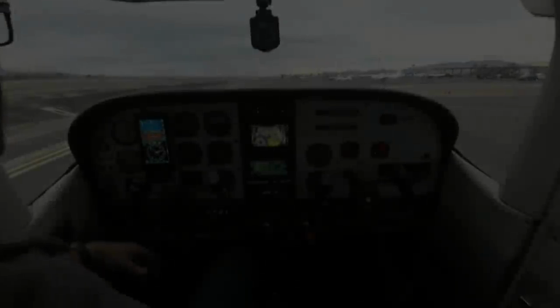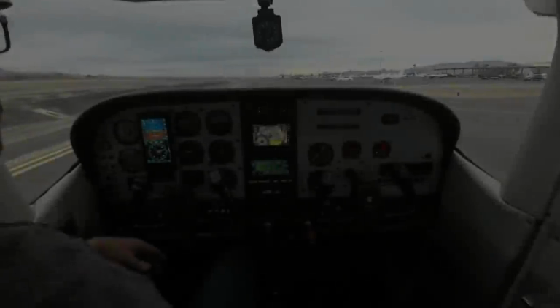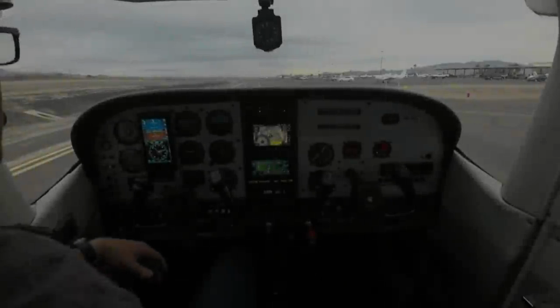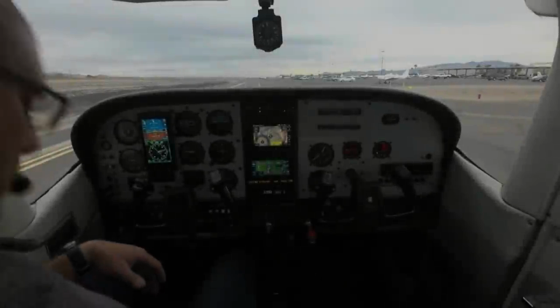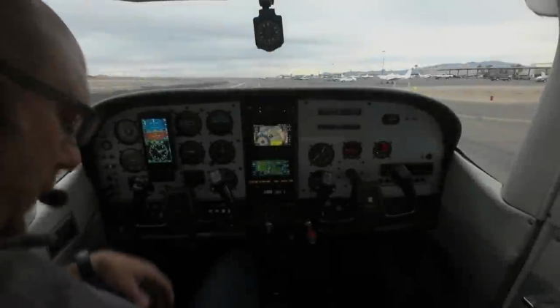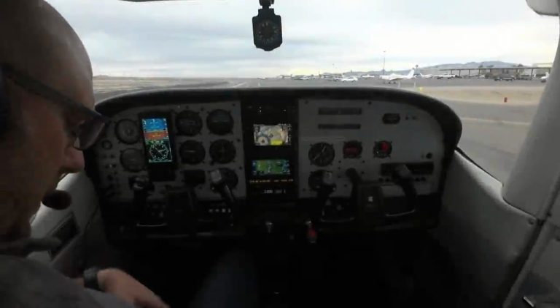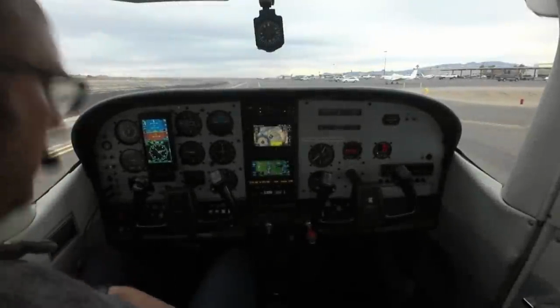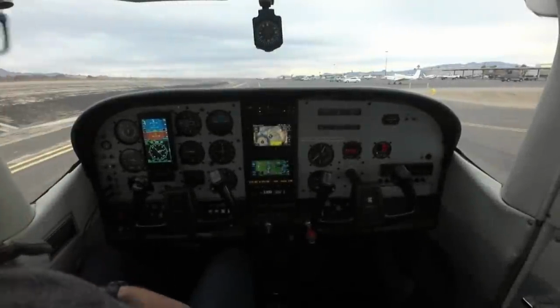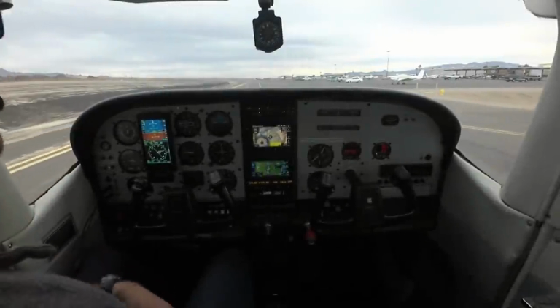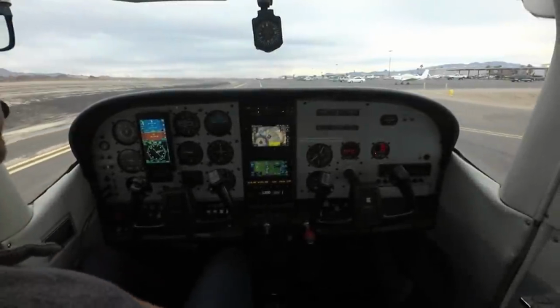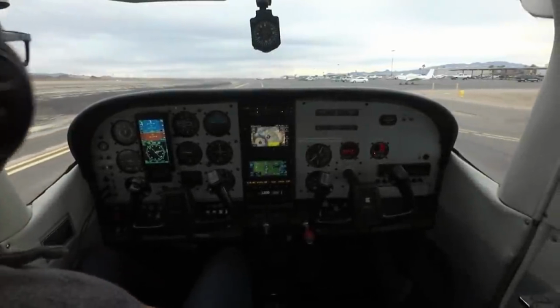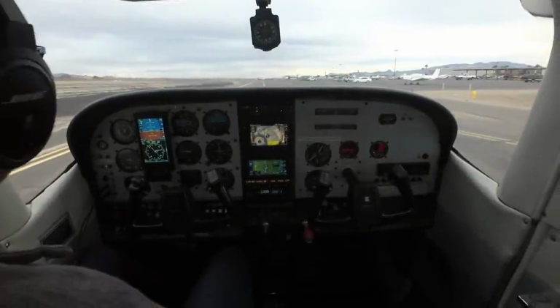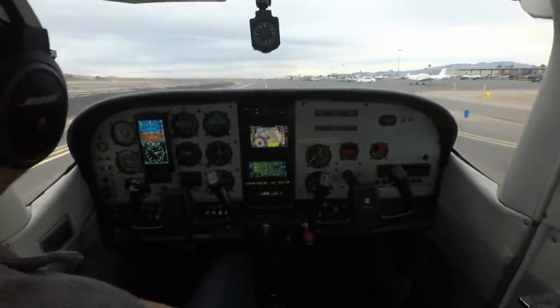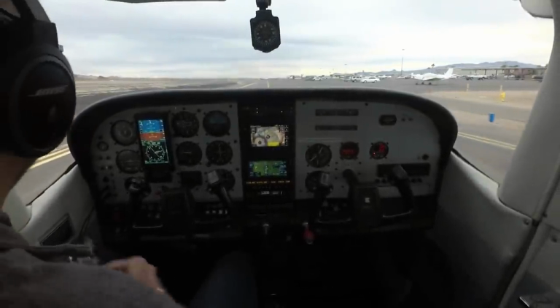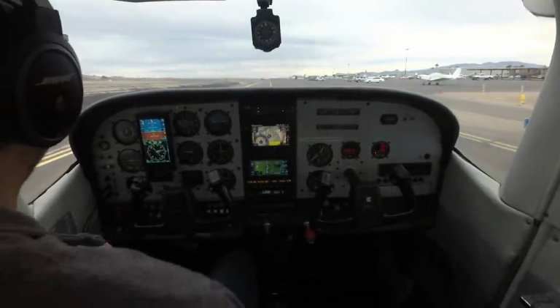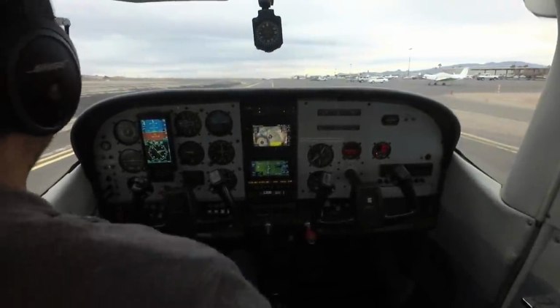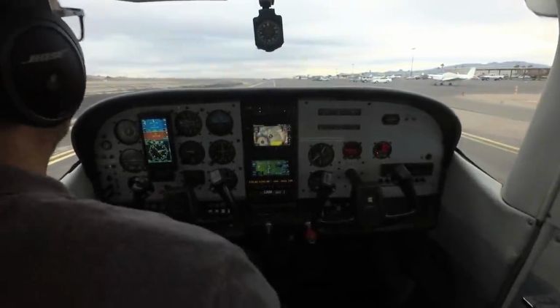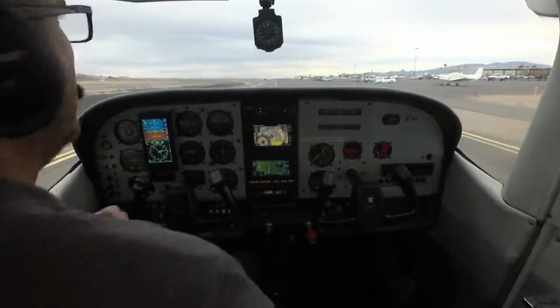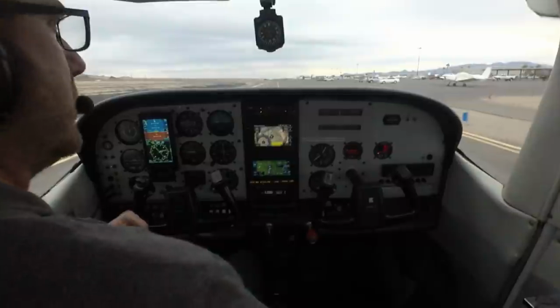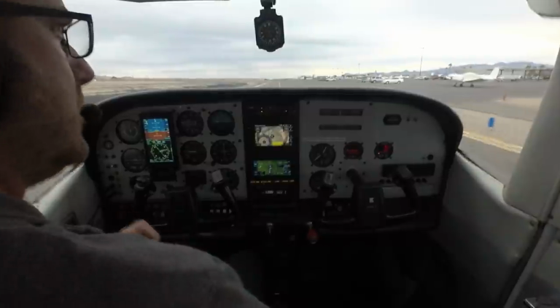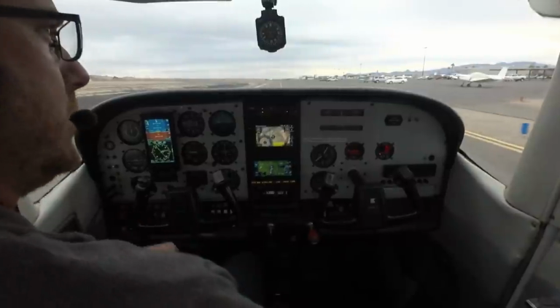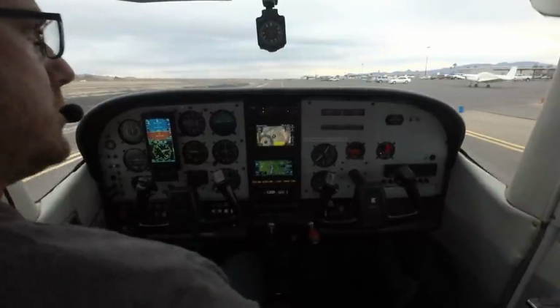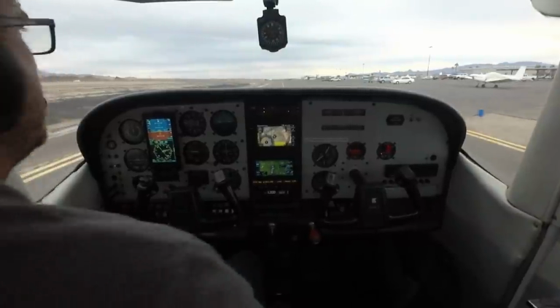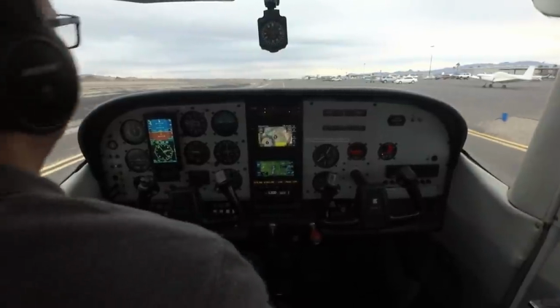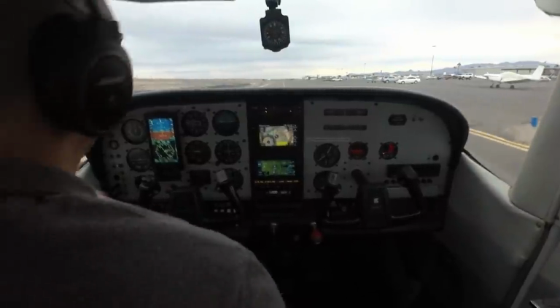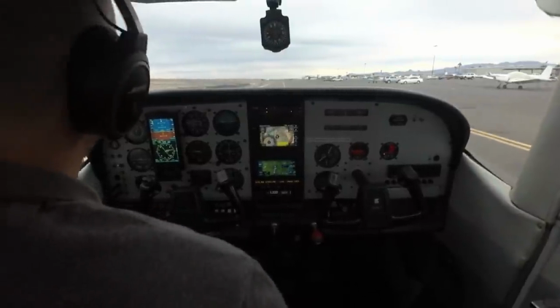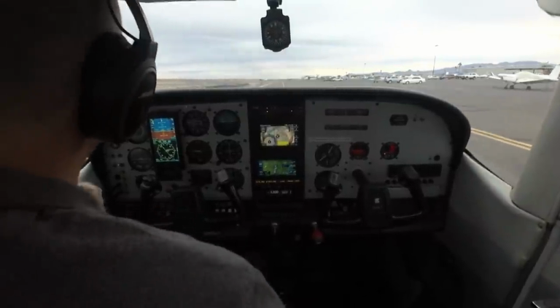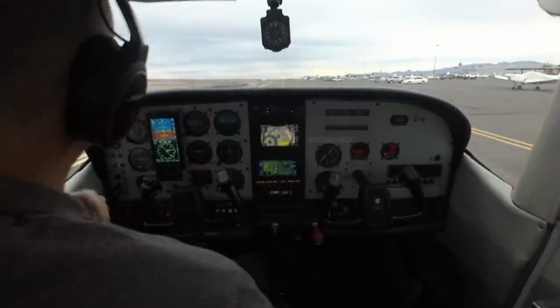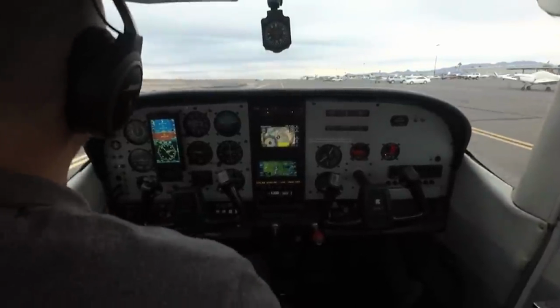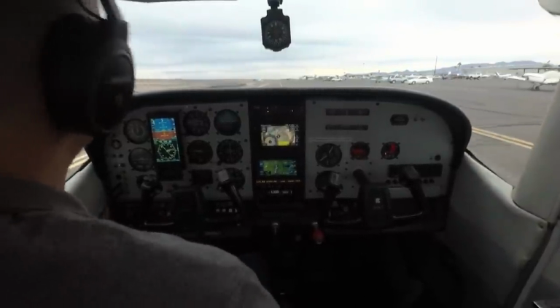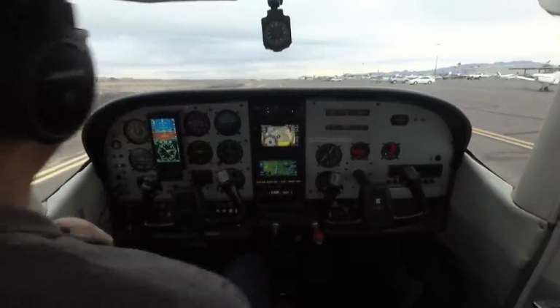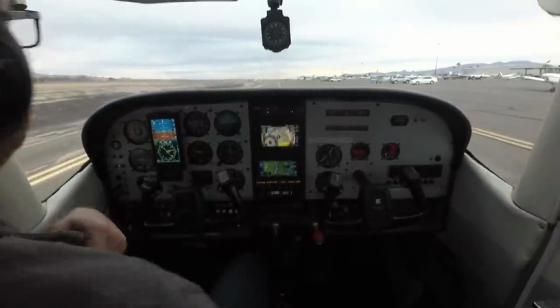We're taxiing out to runway 32 from the hangars. Got our weather — wind is 330 at 8, so pretty much straight down the runway, no big deal.